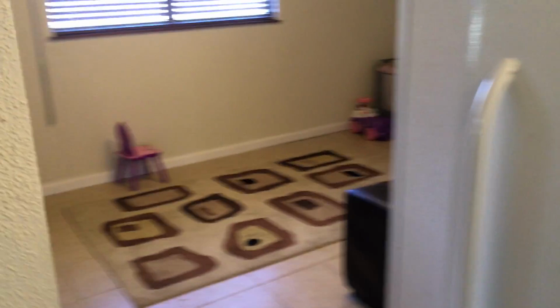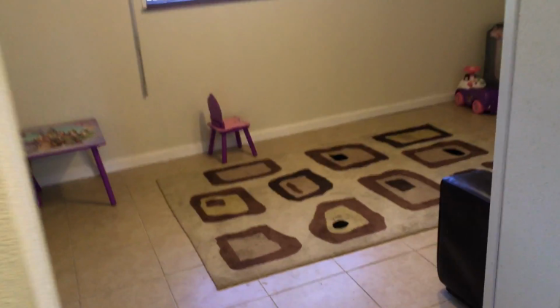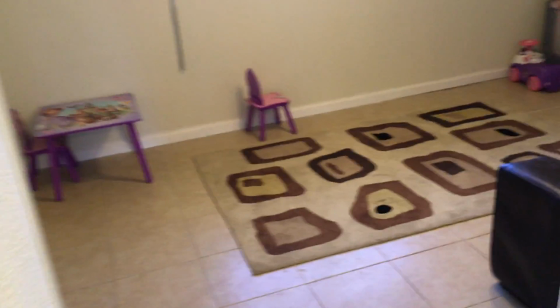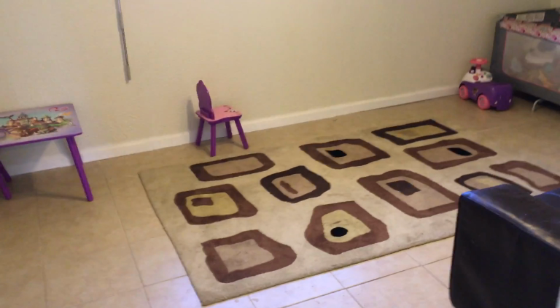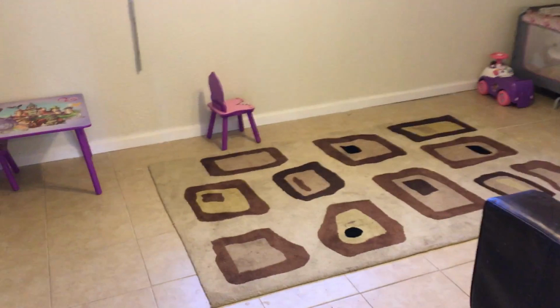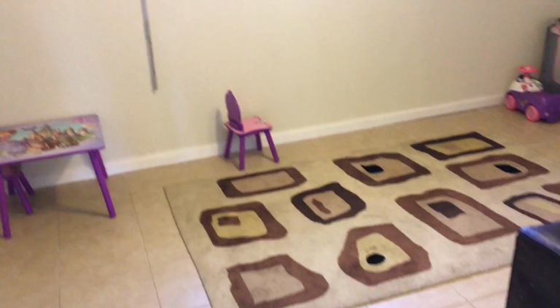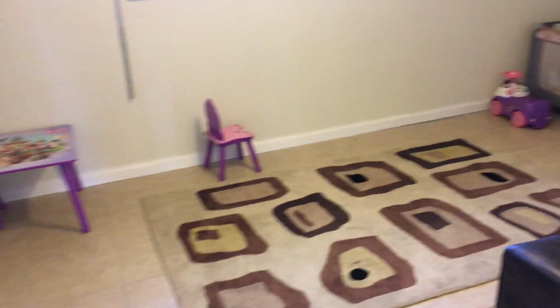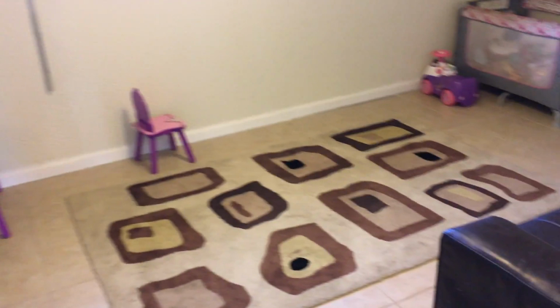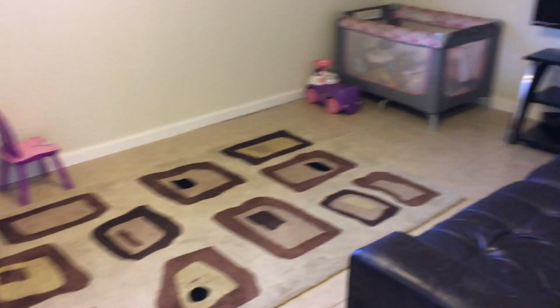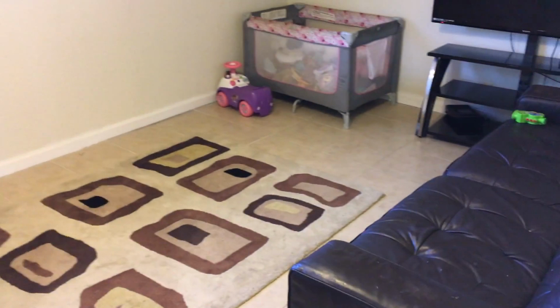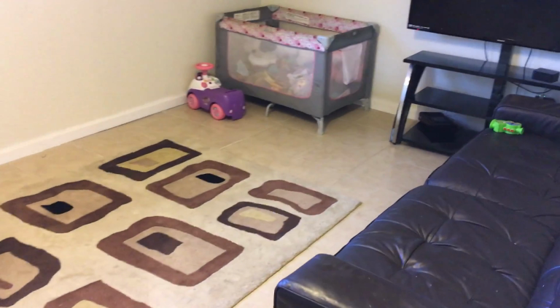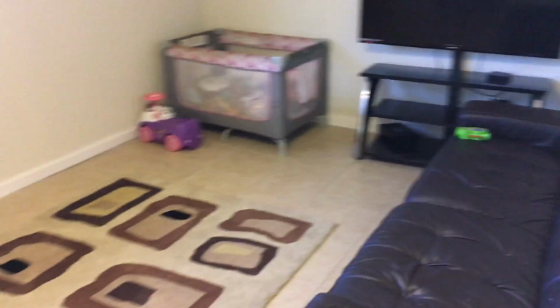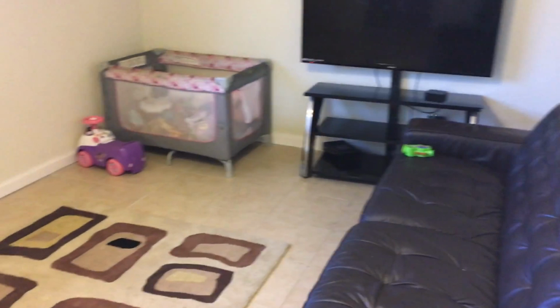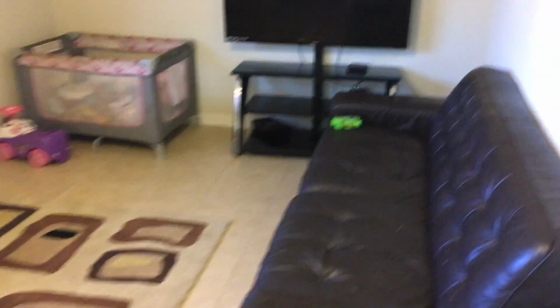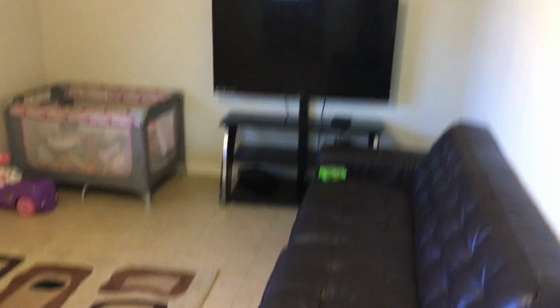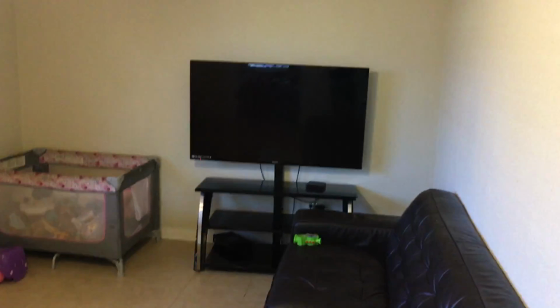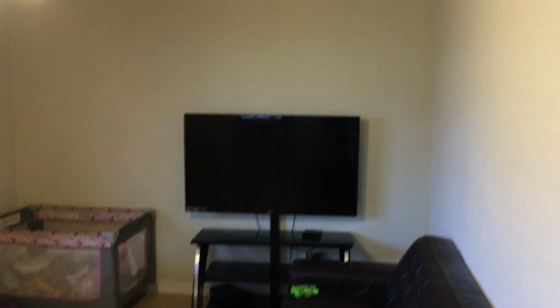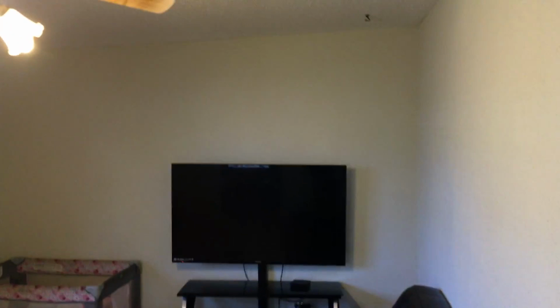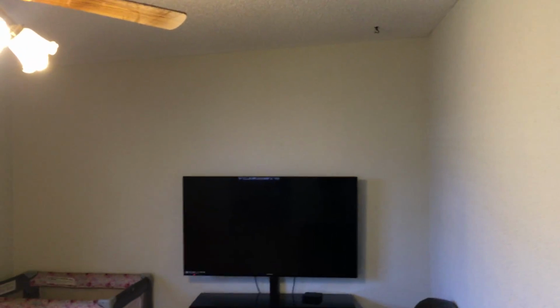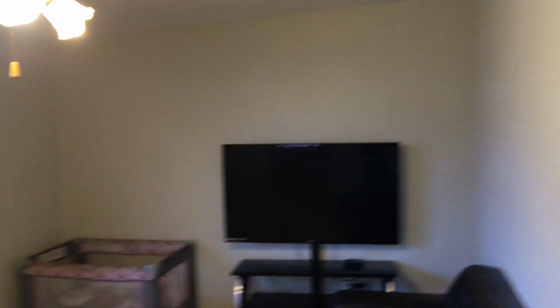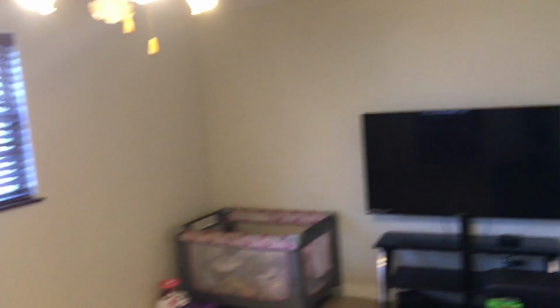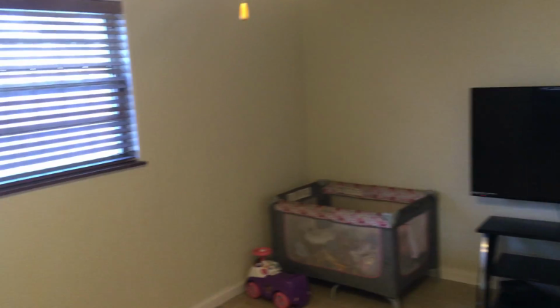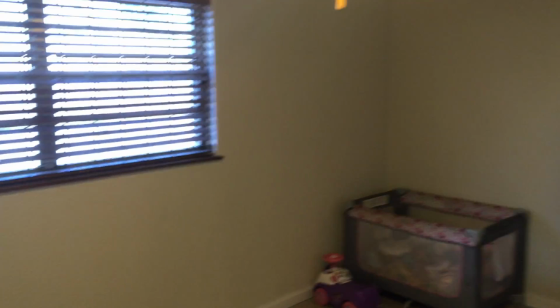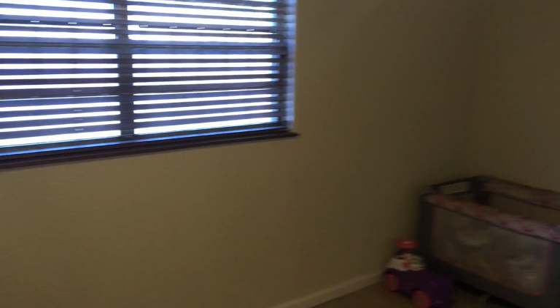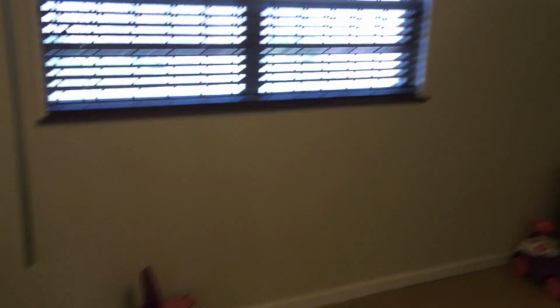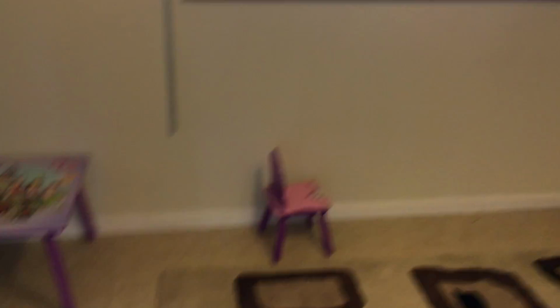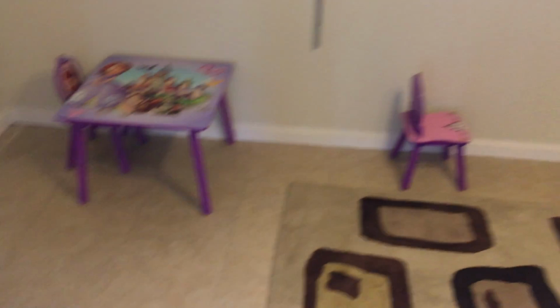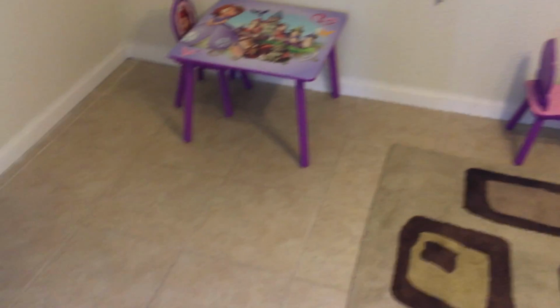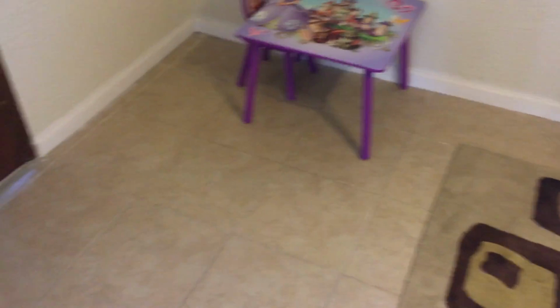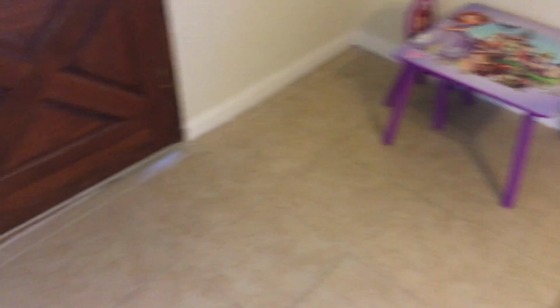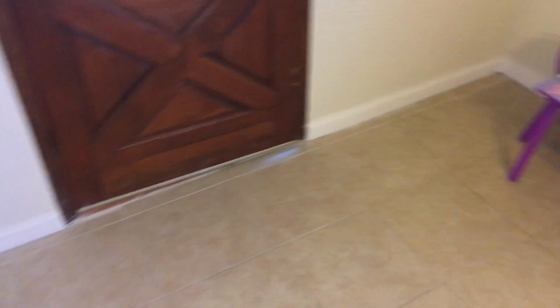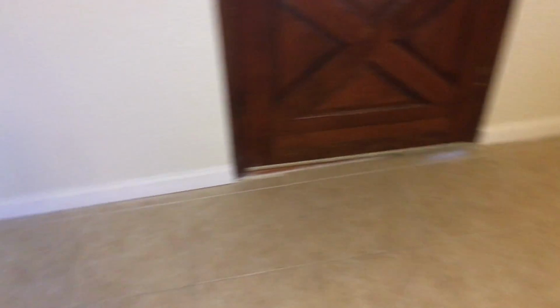Off the kitchen here you have a family room, or with the addition of a closet you can make it another bedroom if you needed the space. Tile floors carry throughout in here.